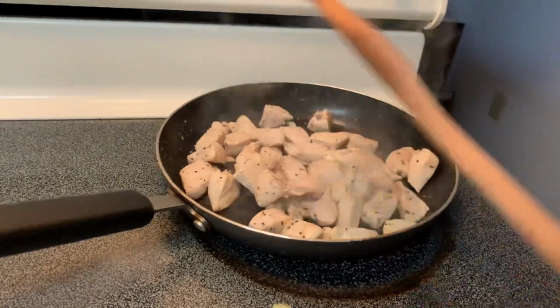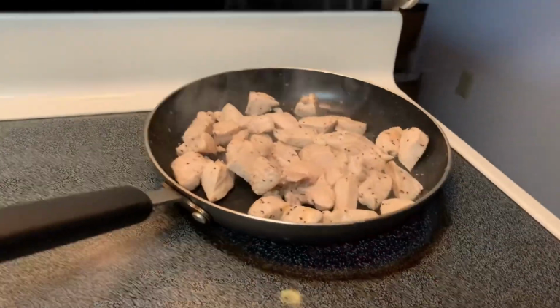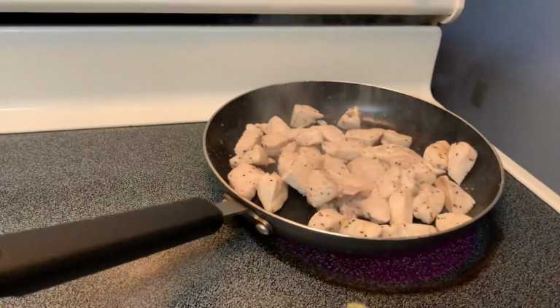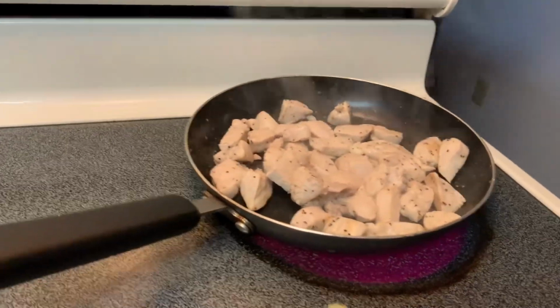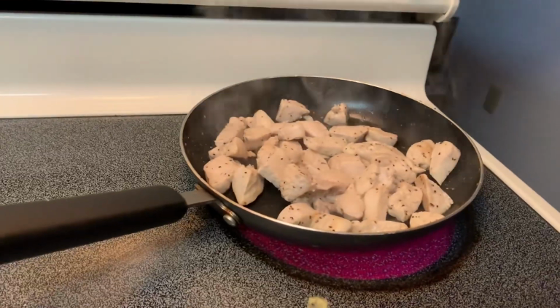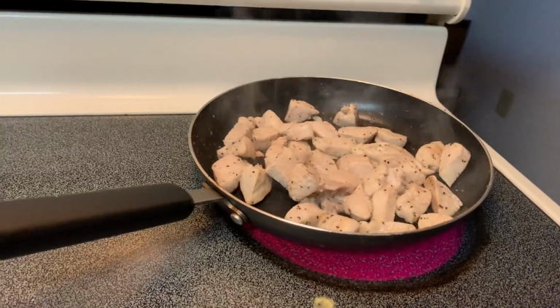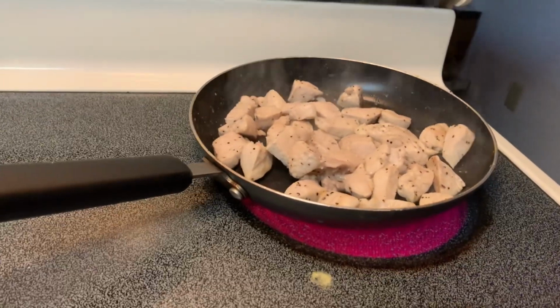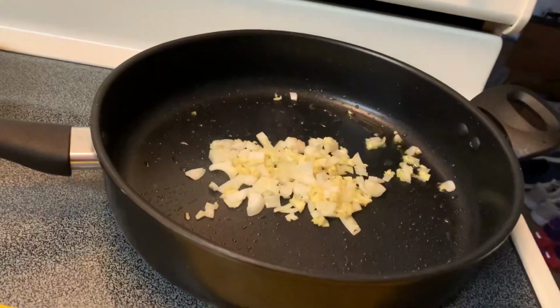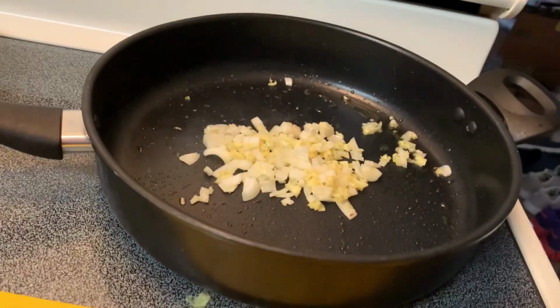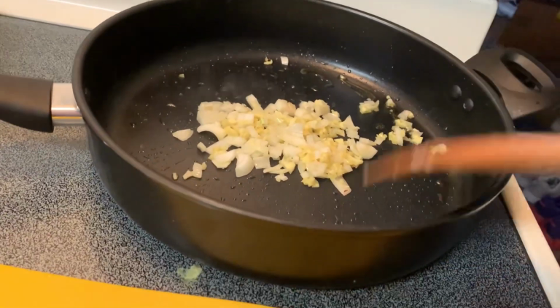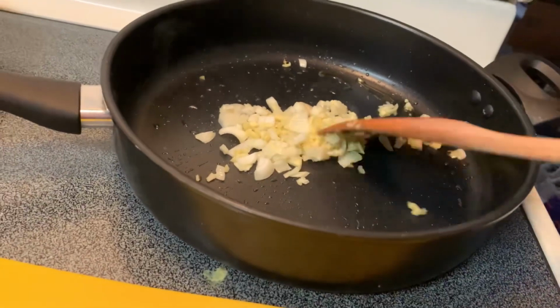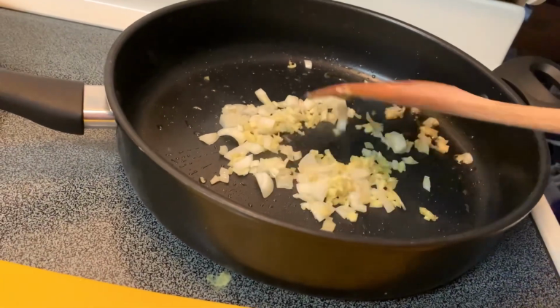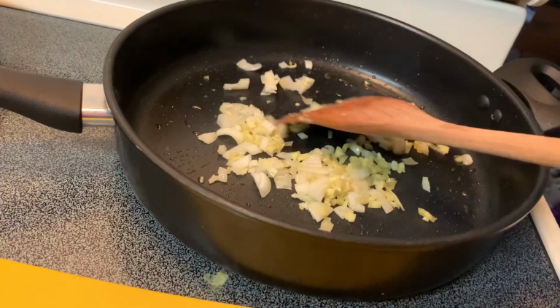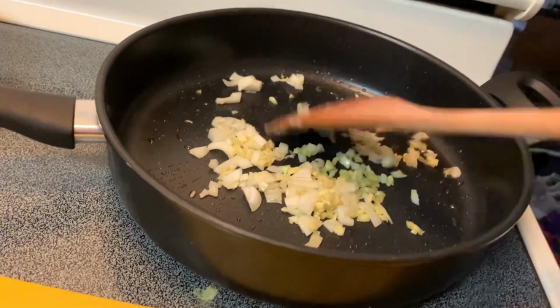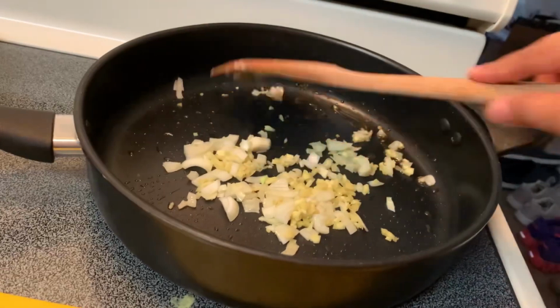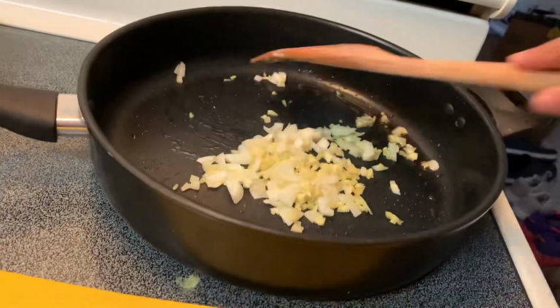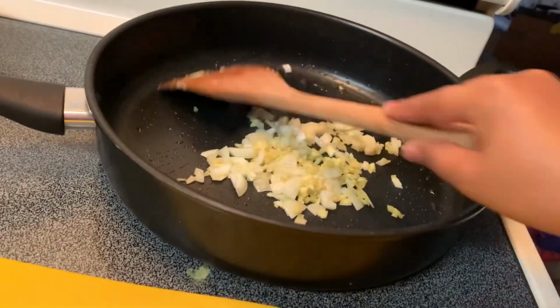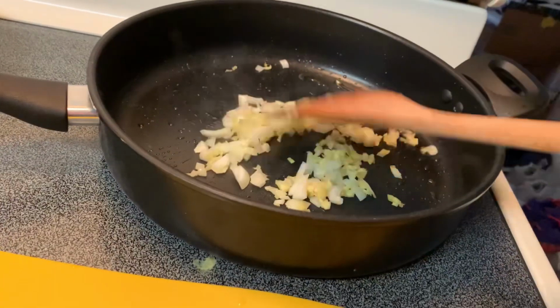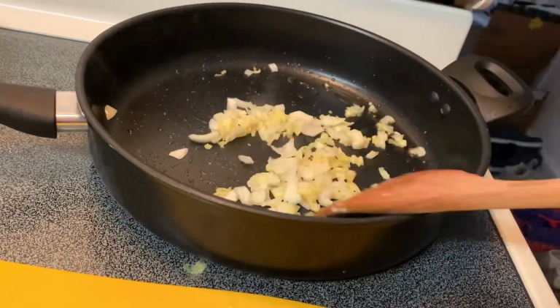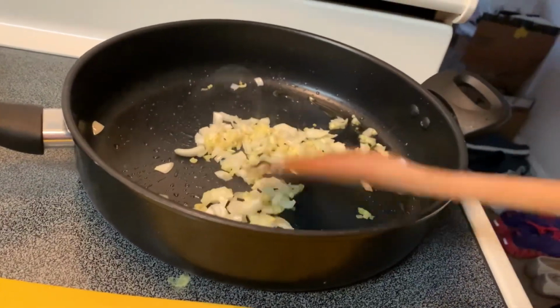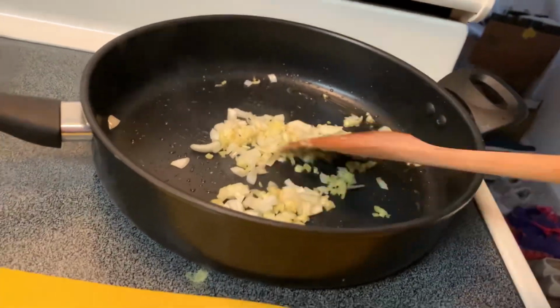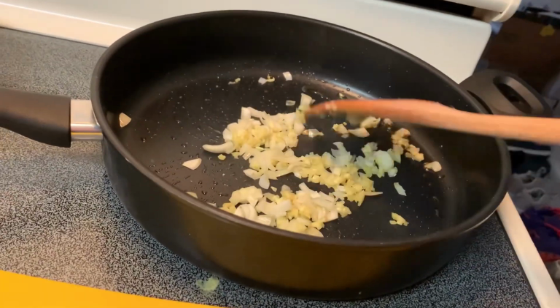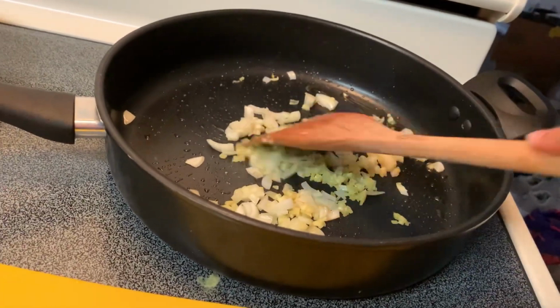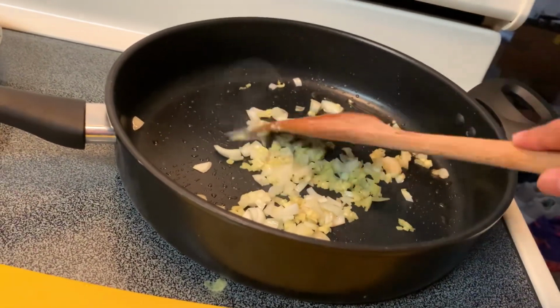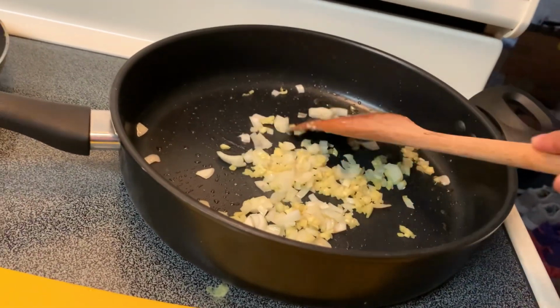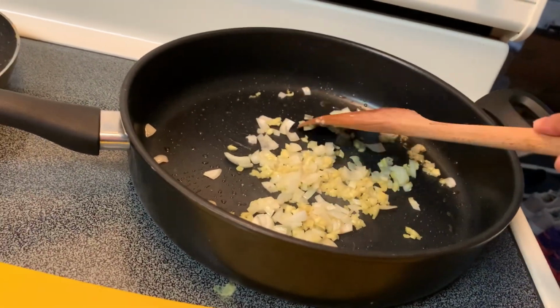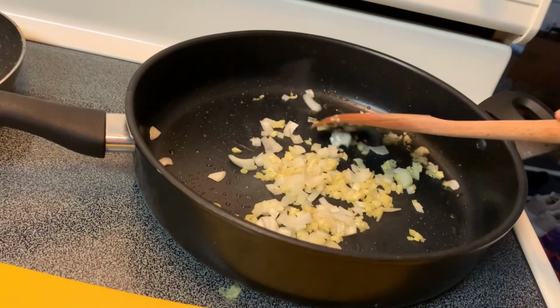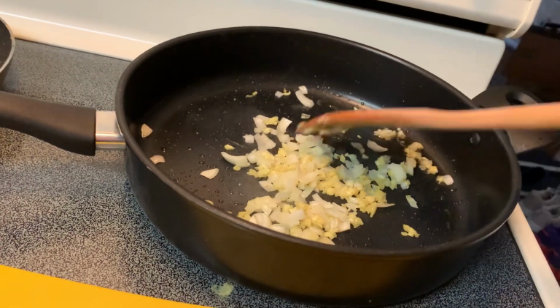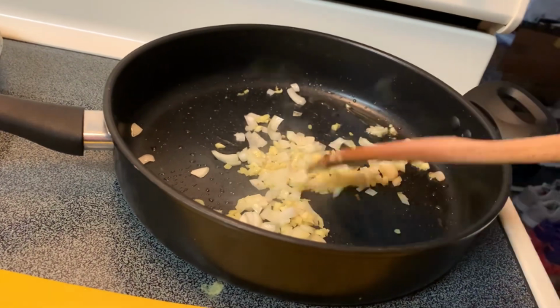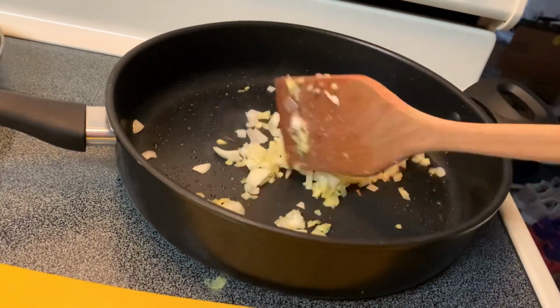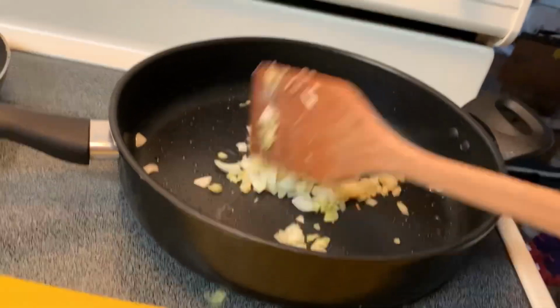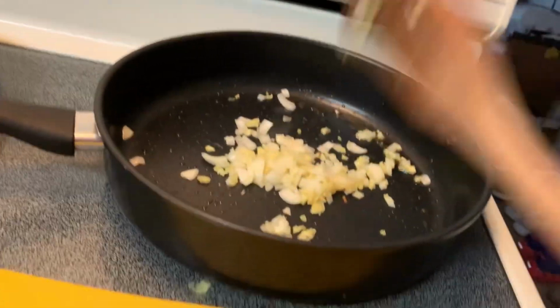I'm going to put it in a pan — it's a bit of a pan. I'm going to put an olive oil in it. I'm going to brown it in the pan.